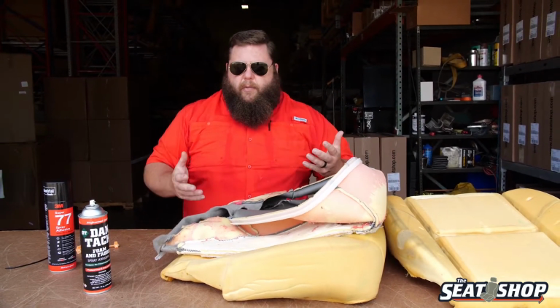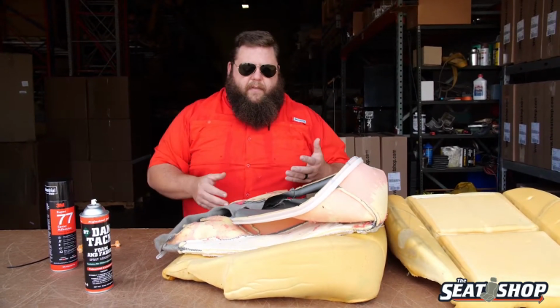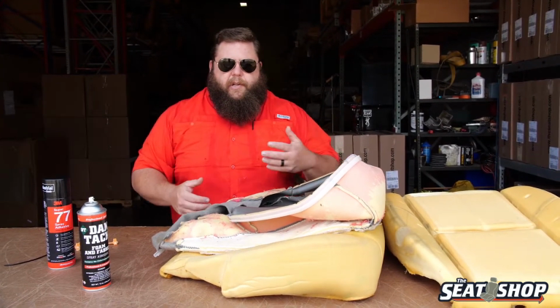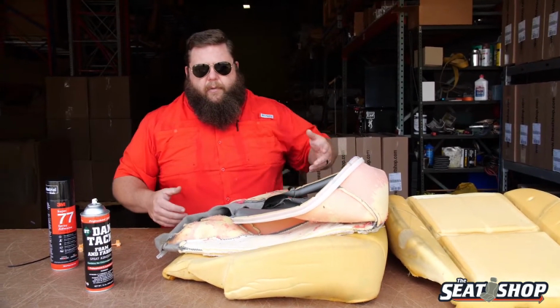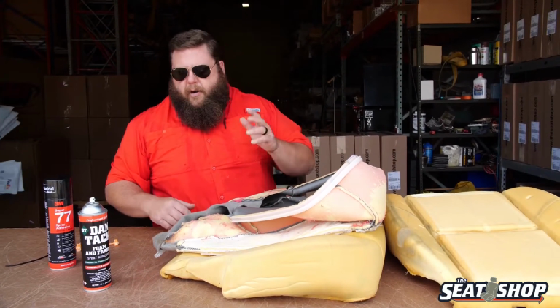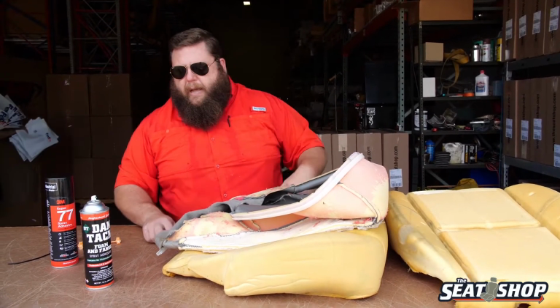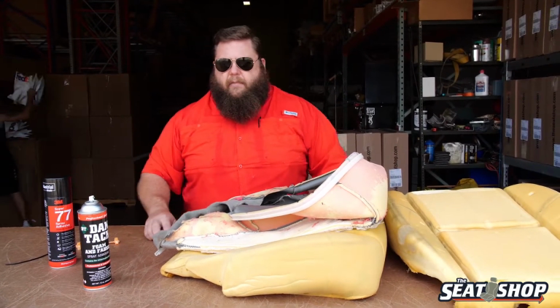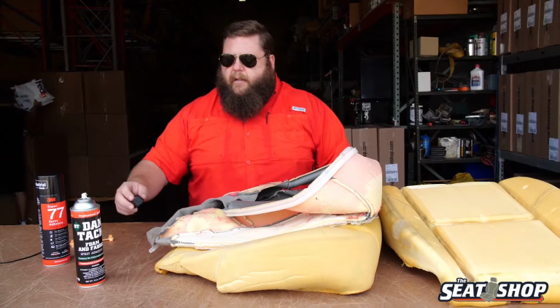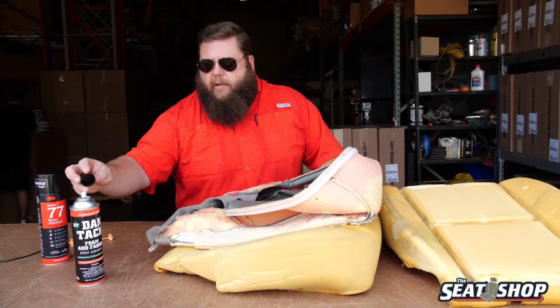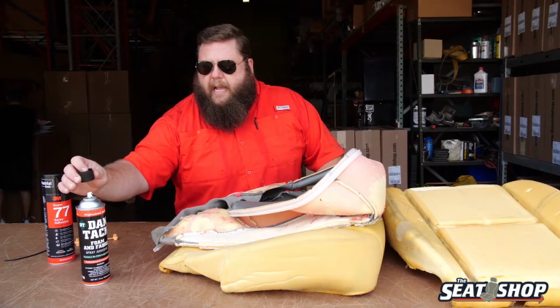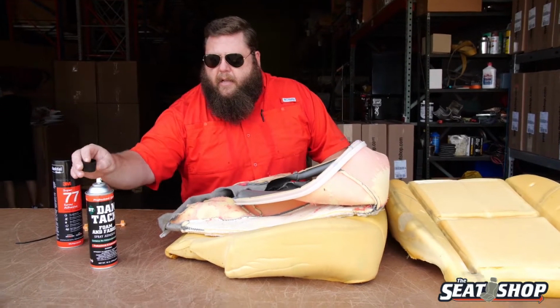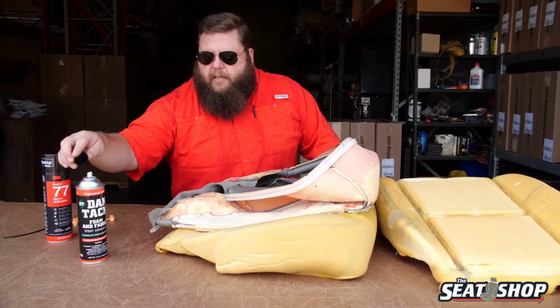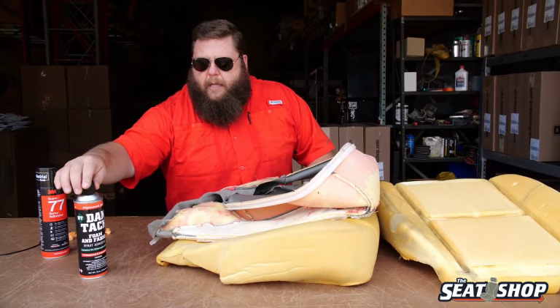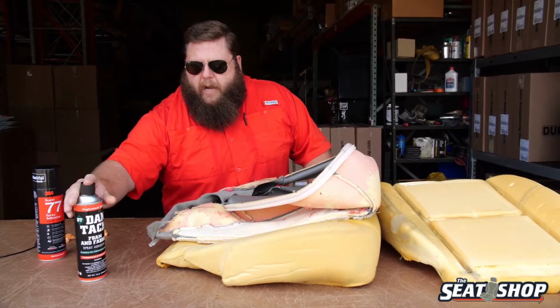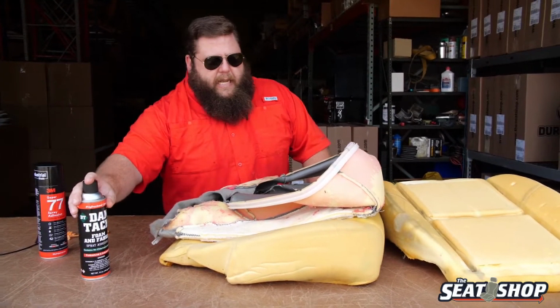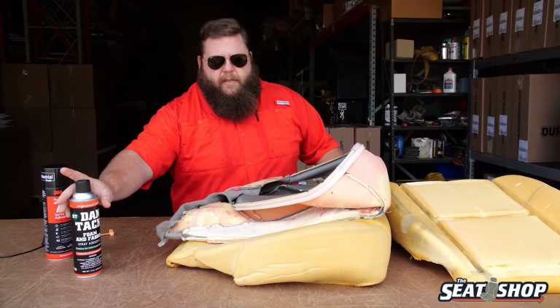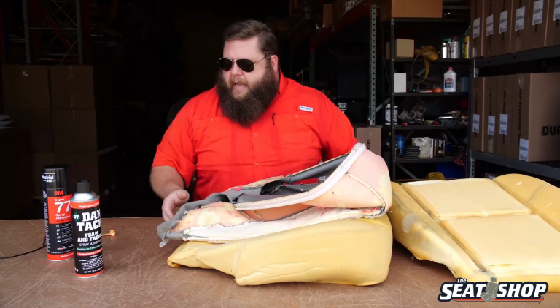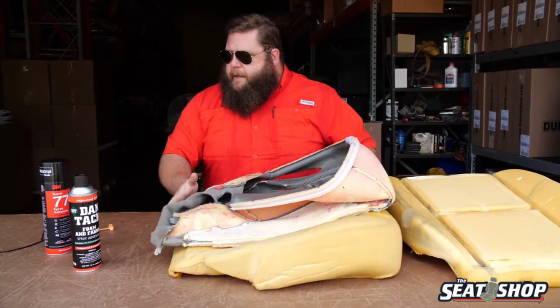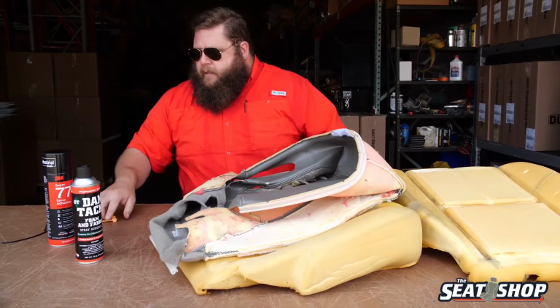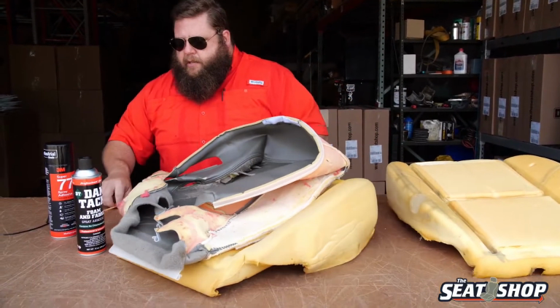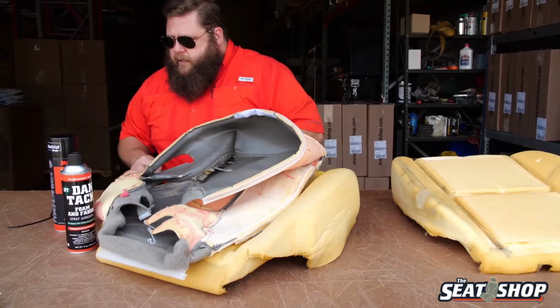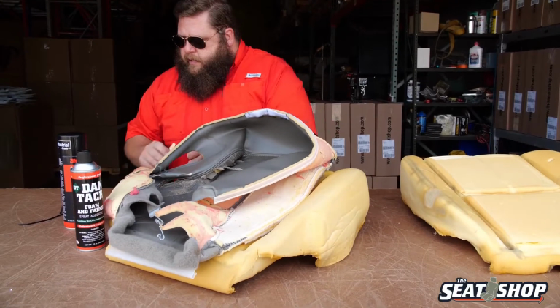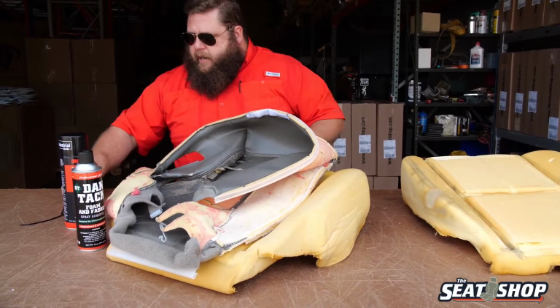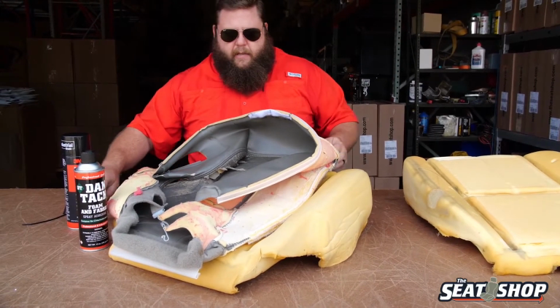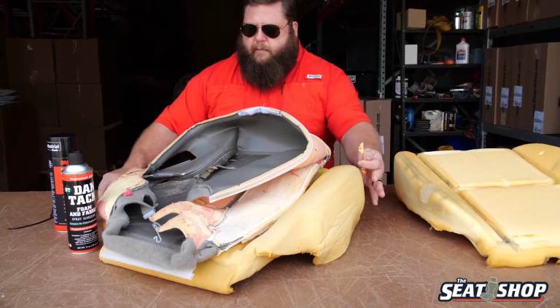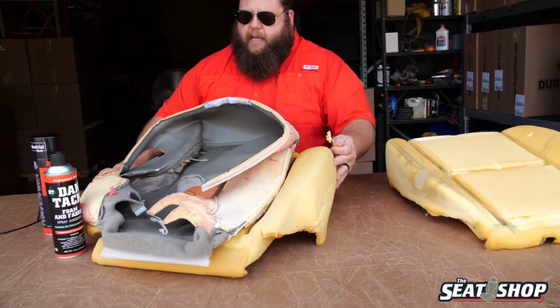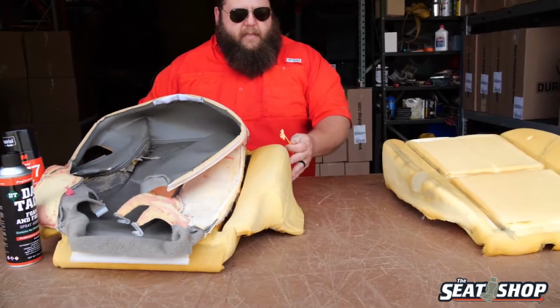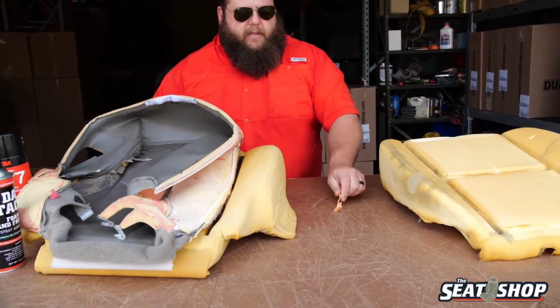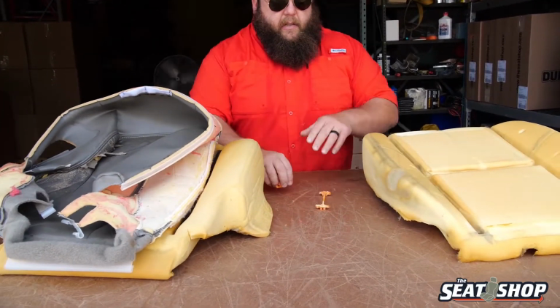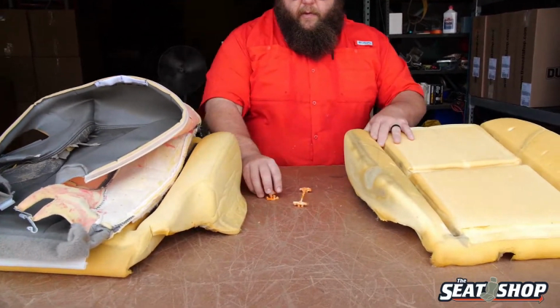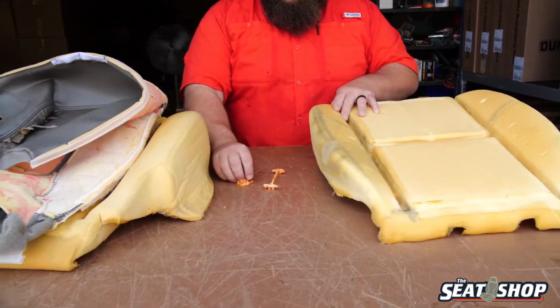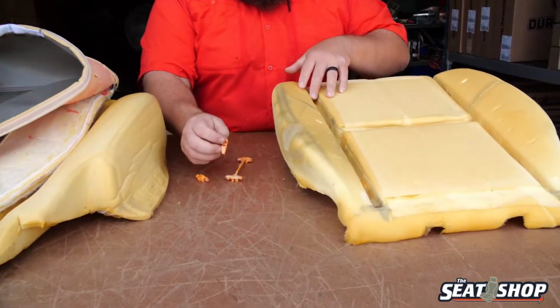And then your cover's going to look like a Walmart baggy — you don't want that to happen. The other attachment method they have, Chevy uses this quite a bit. In 2007 they changed to this and they've been running it all the way through current.